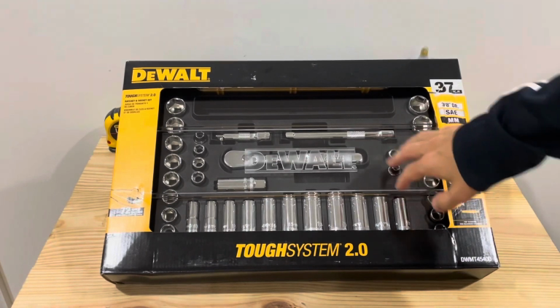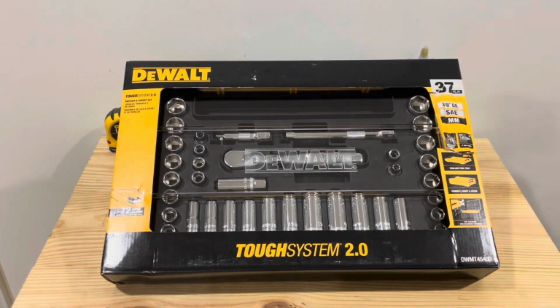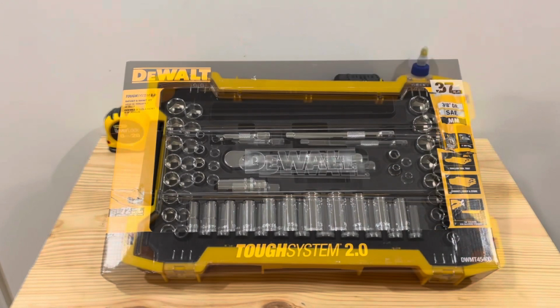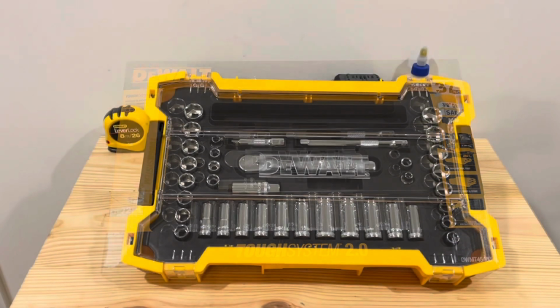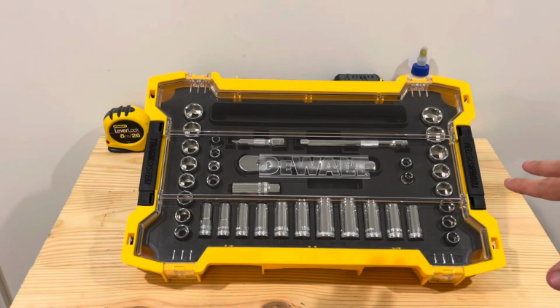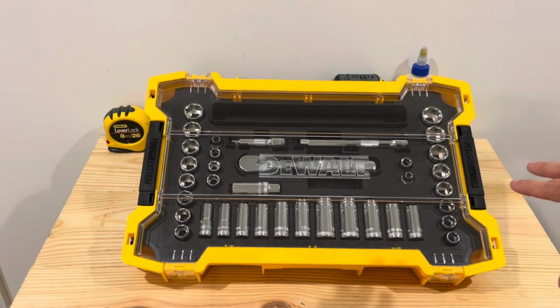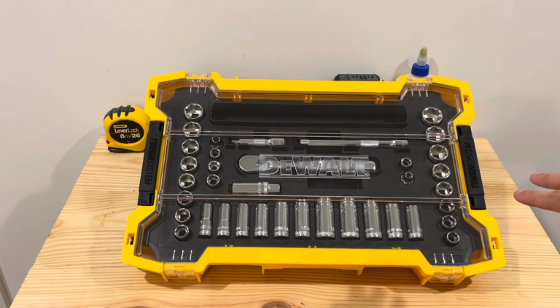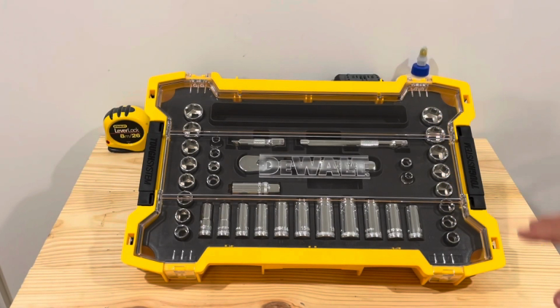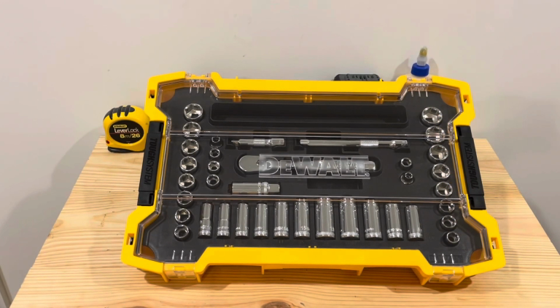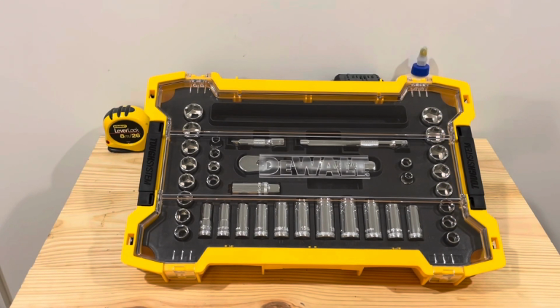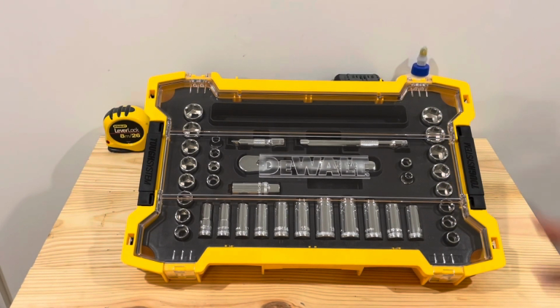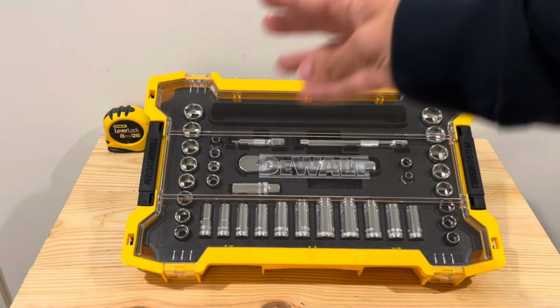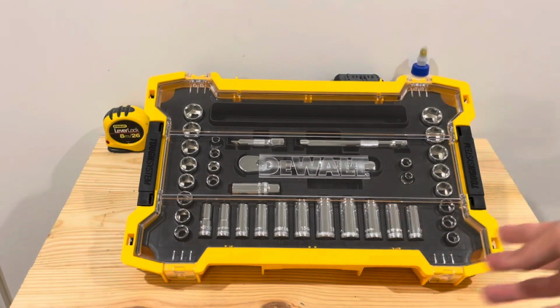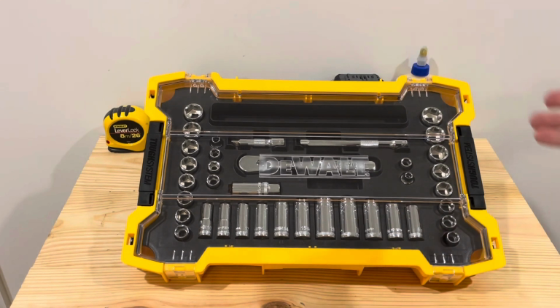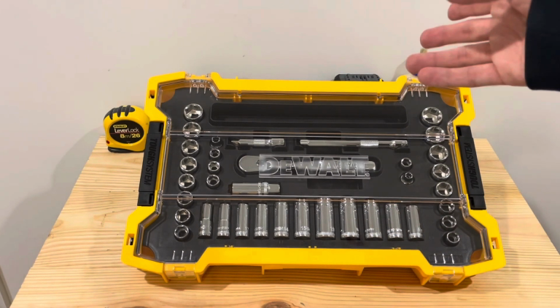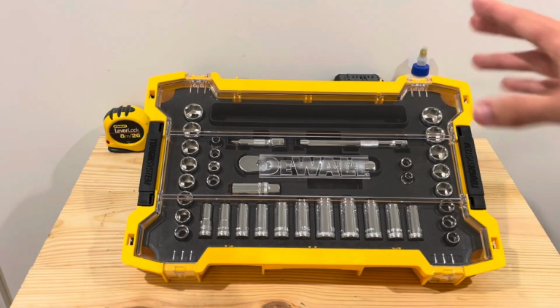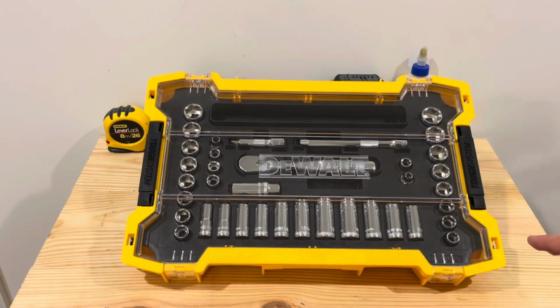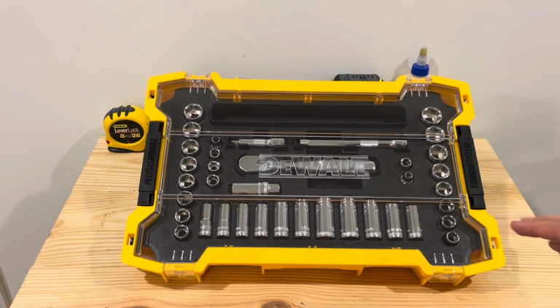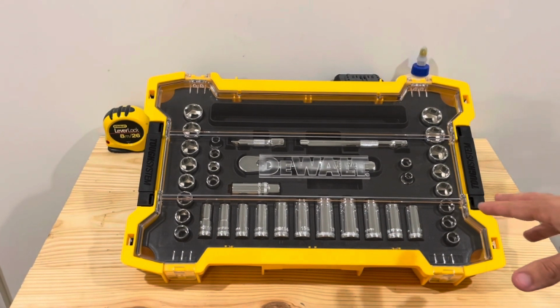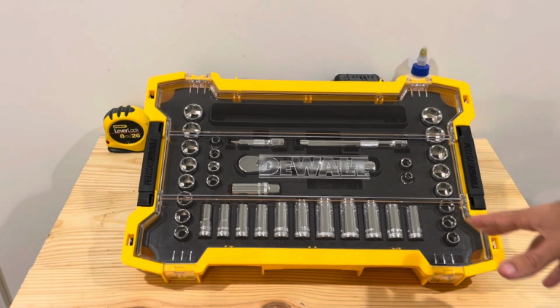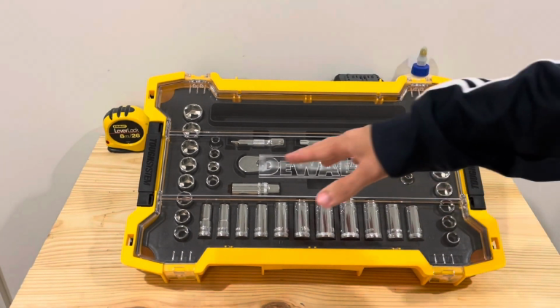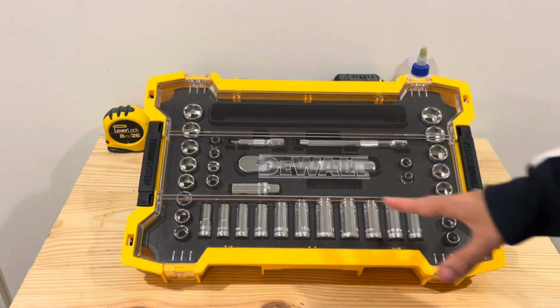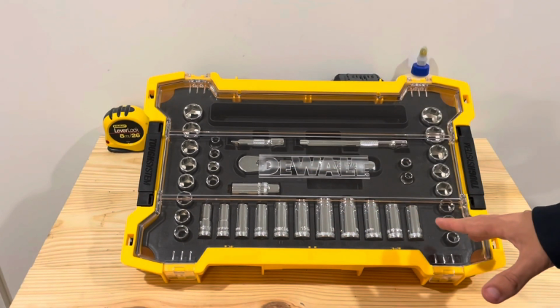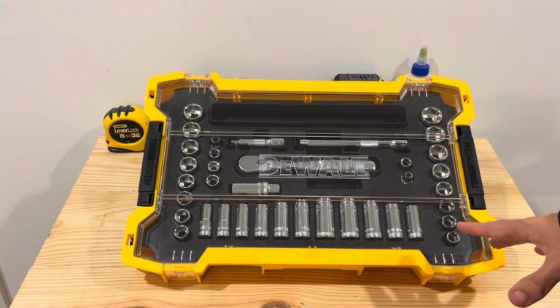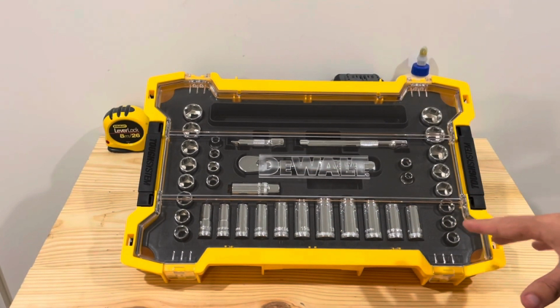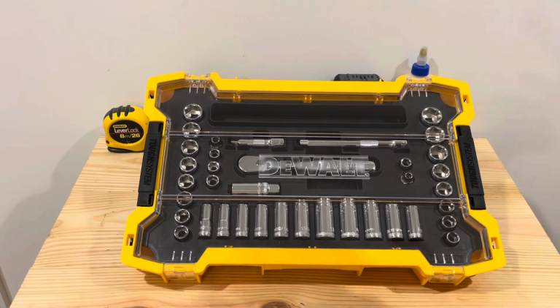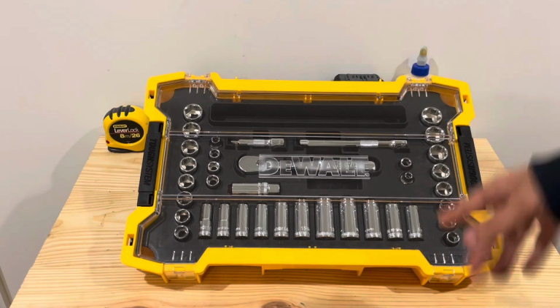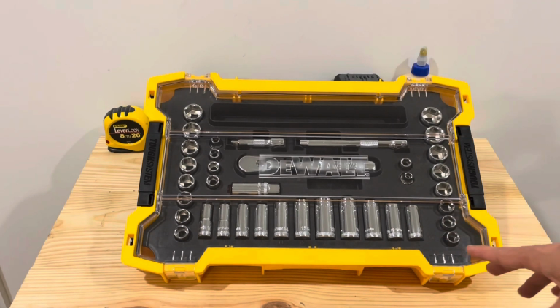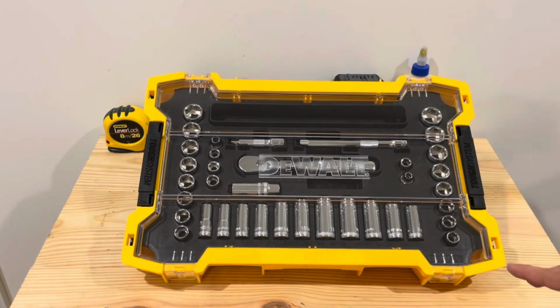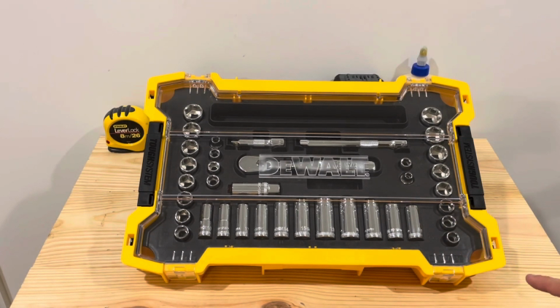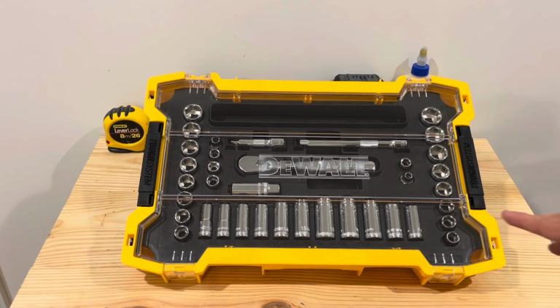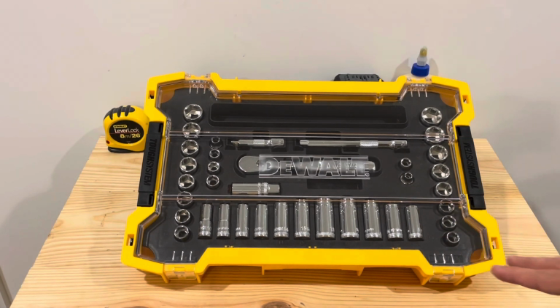Alright, here we go — case opened up. It comes in this nice case. I will say it is kind of big for the amount of tools that you have here, but it fits really nicely with the Tough System organization.